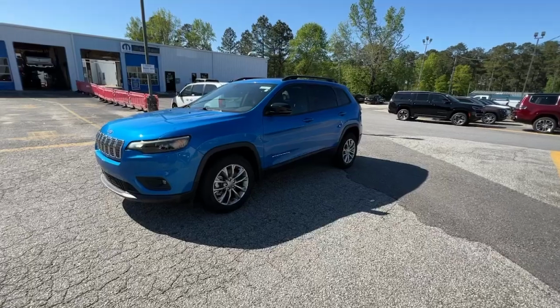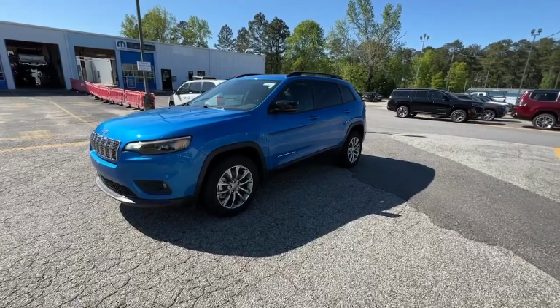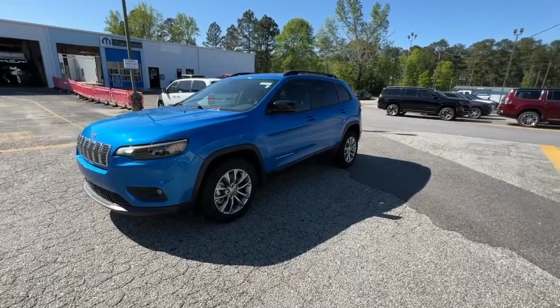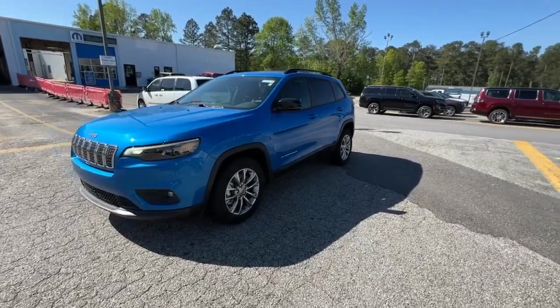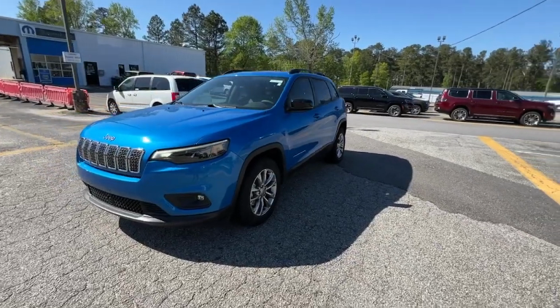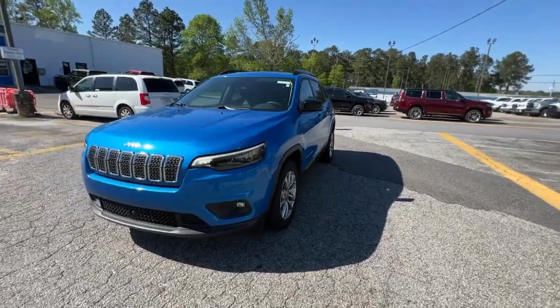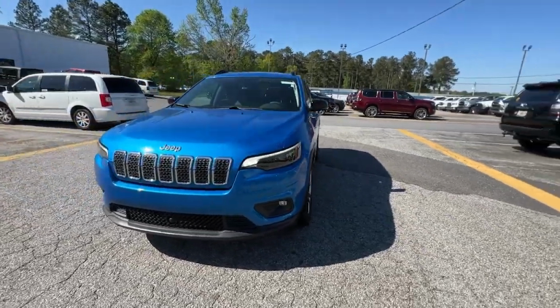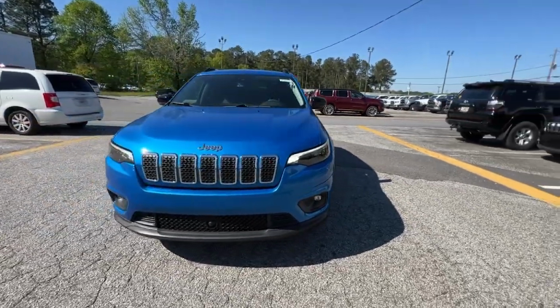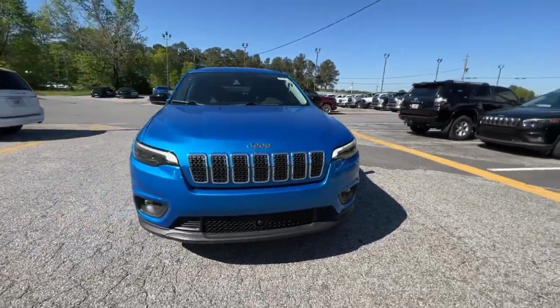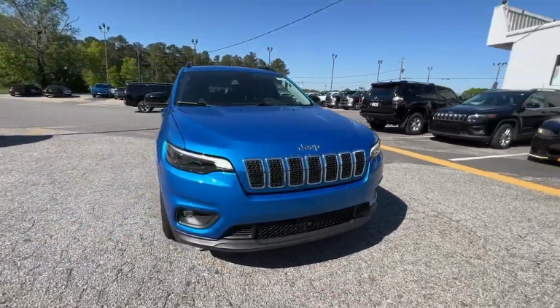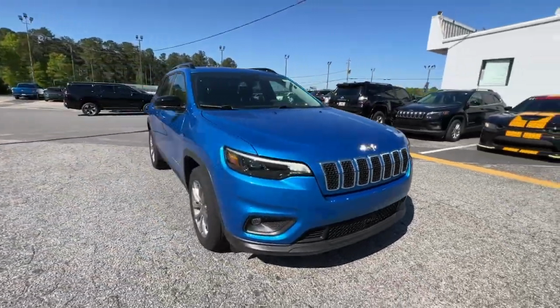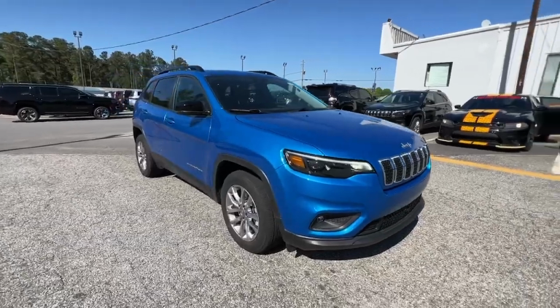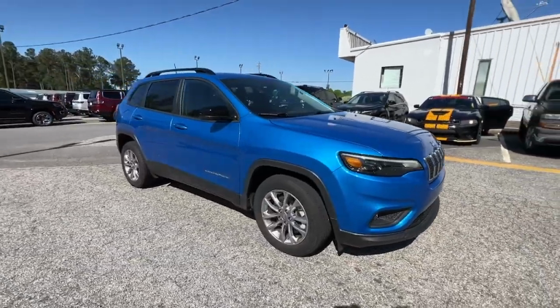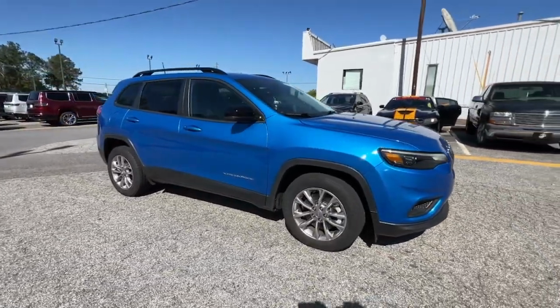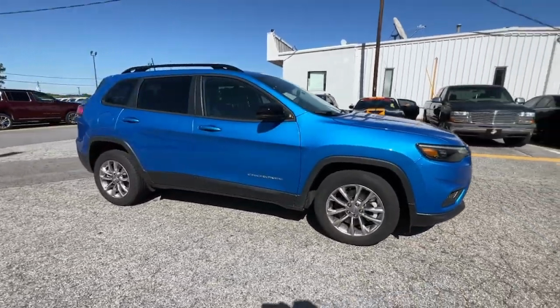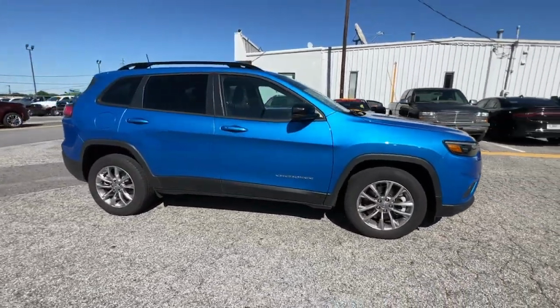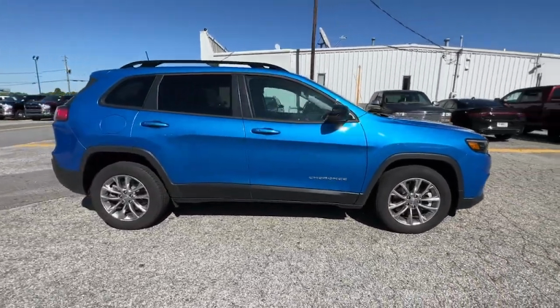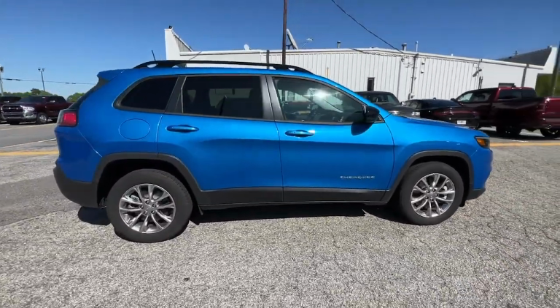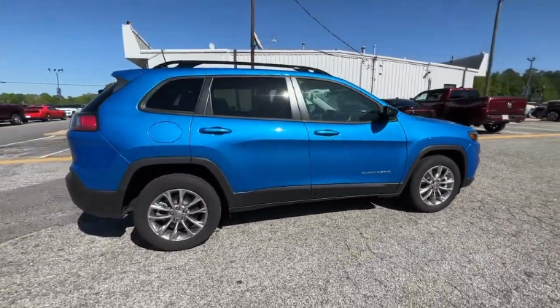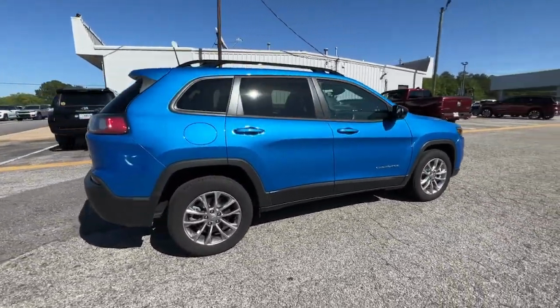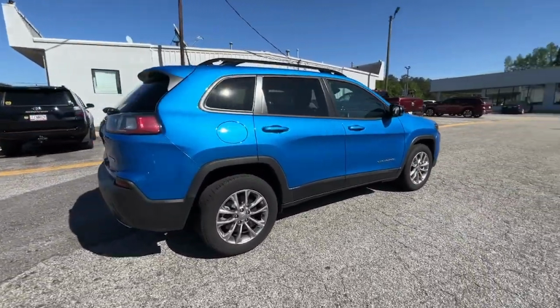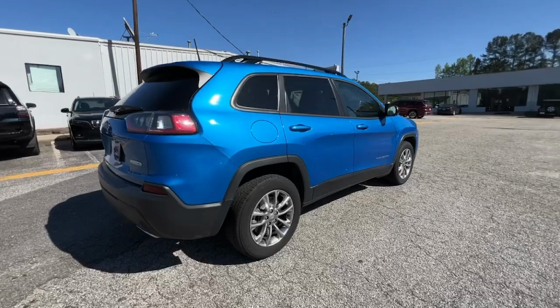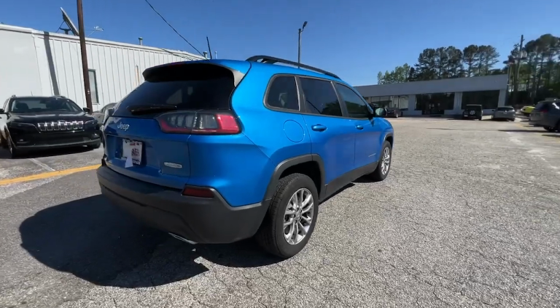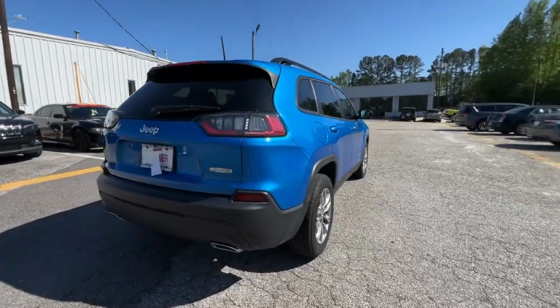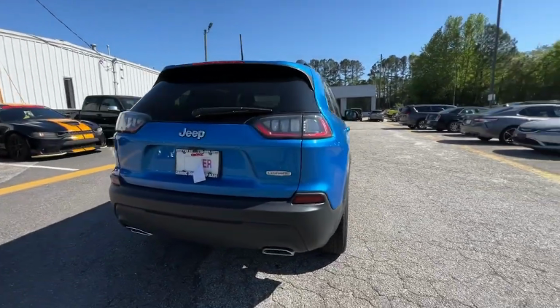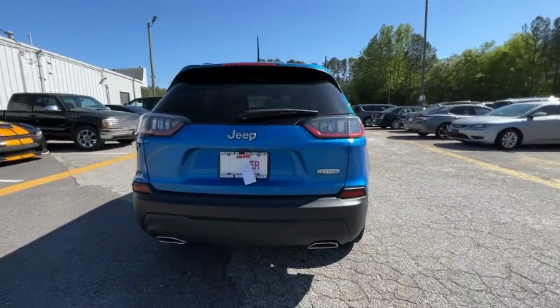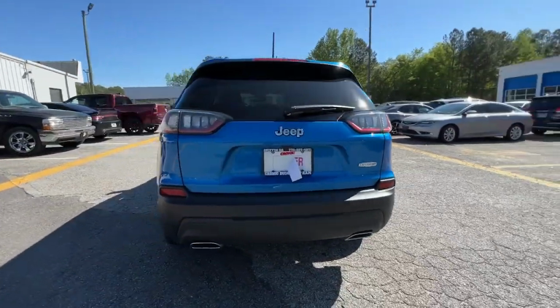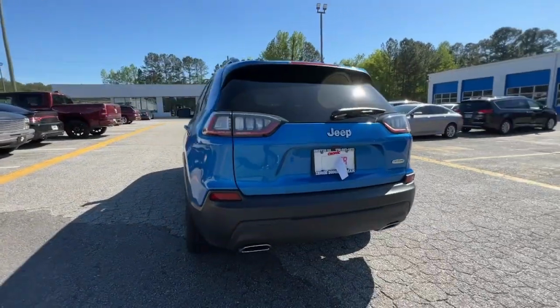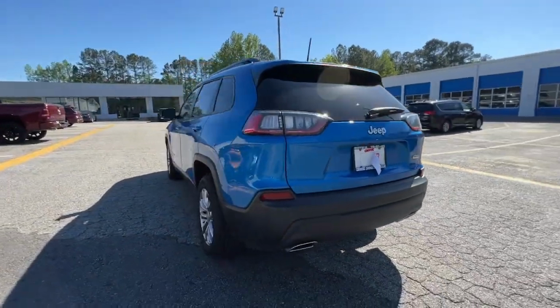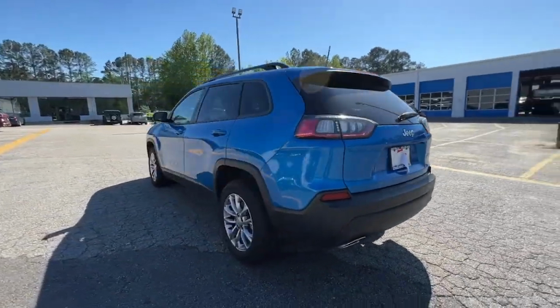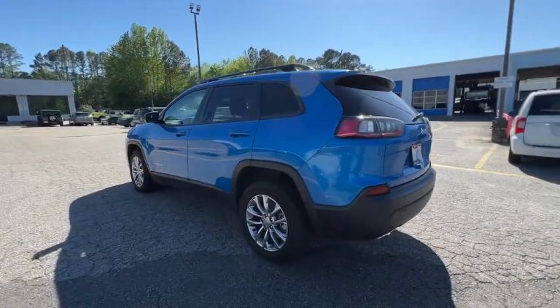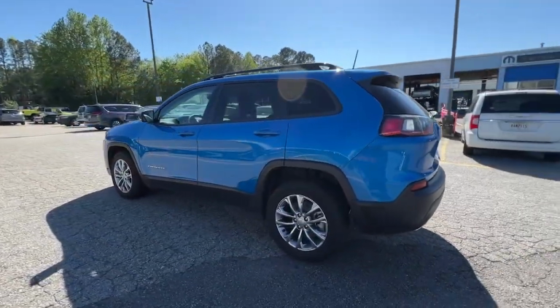You just found the 2022 Jeep Cherokee. The Jeep Cherokee, the stylish mid-sized SUV with sleek lines, ample cargo capacity, rich interior appointments, and advanced technology that keeps you safe and secure.